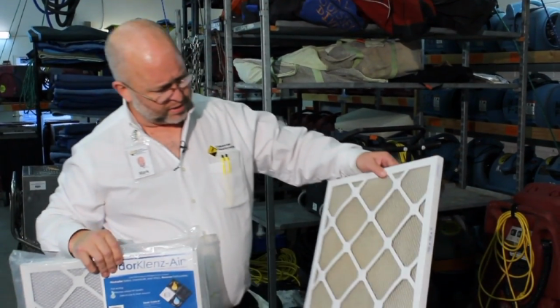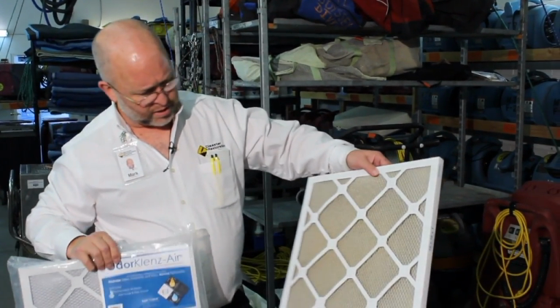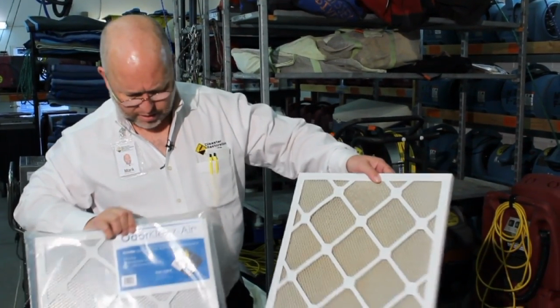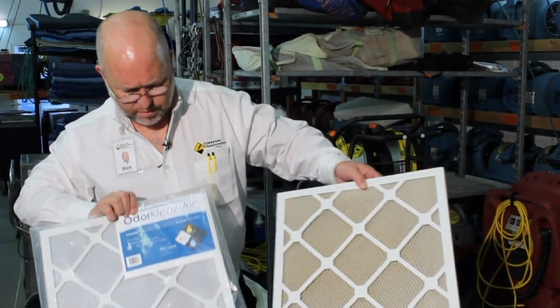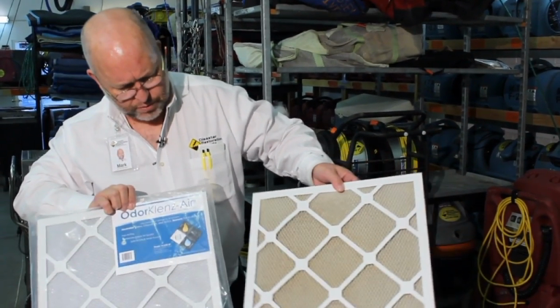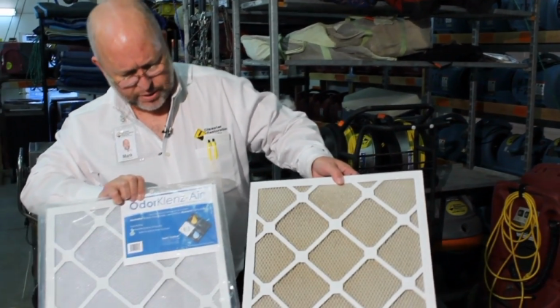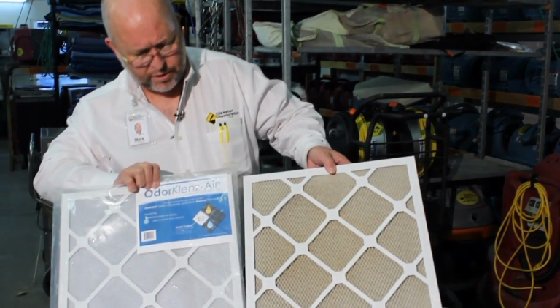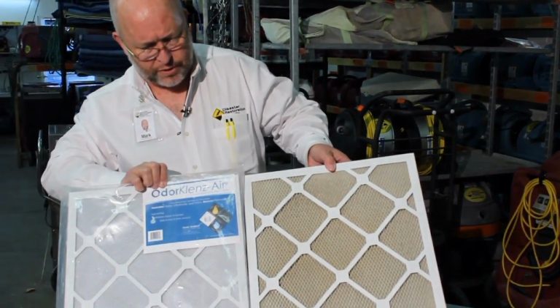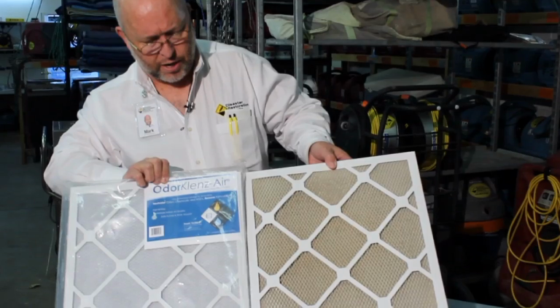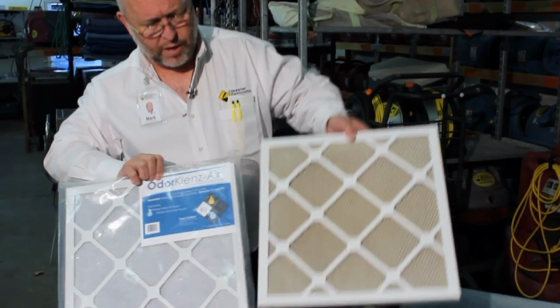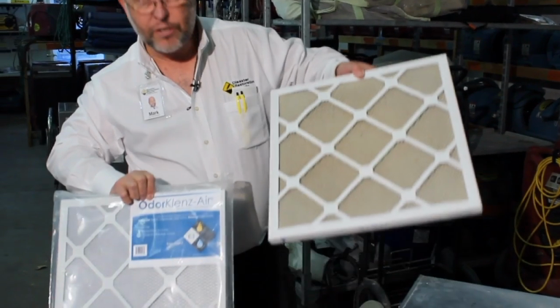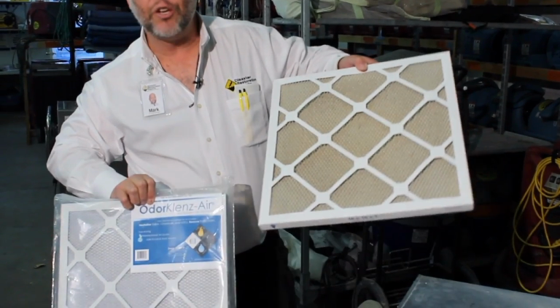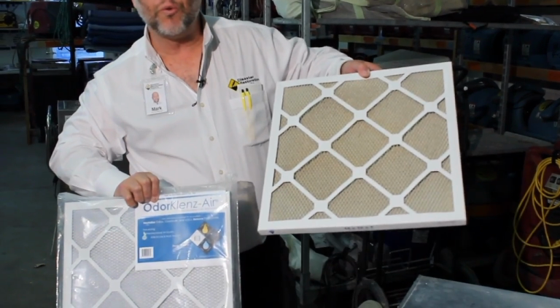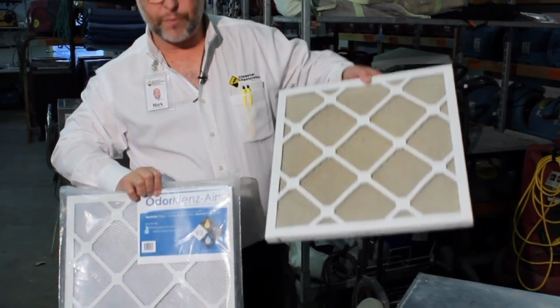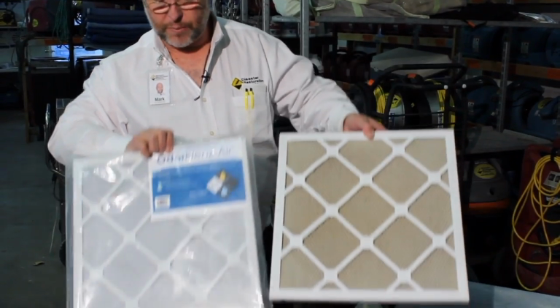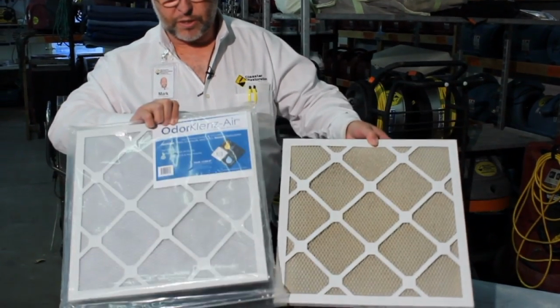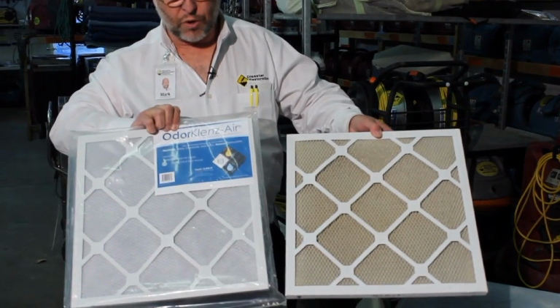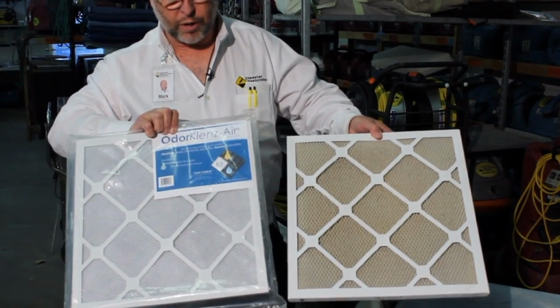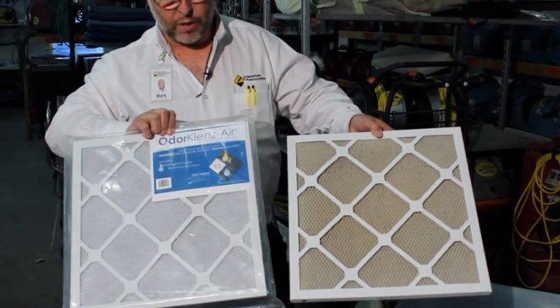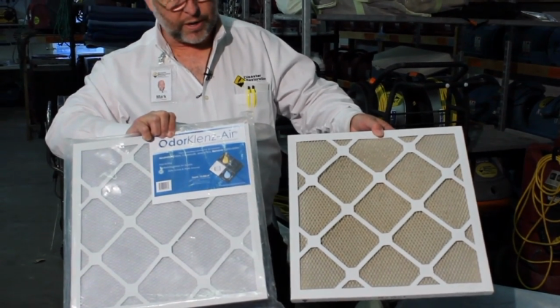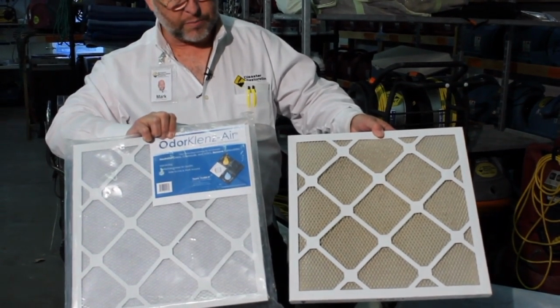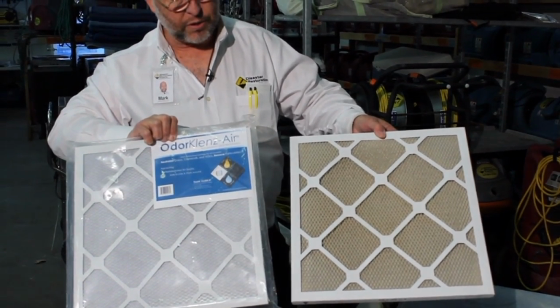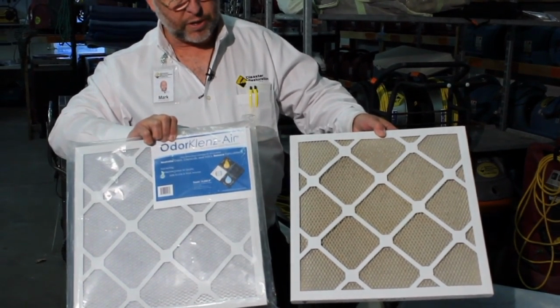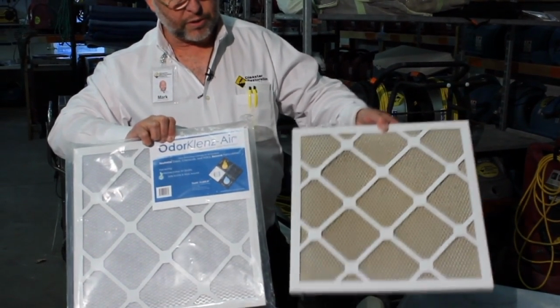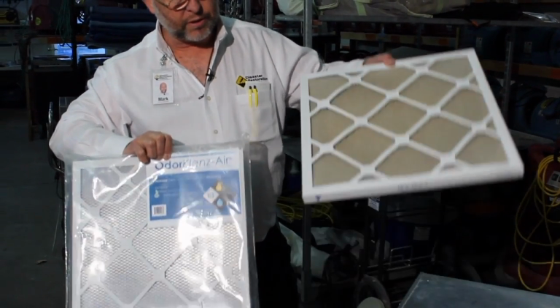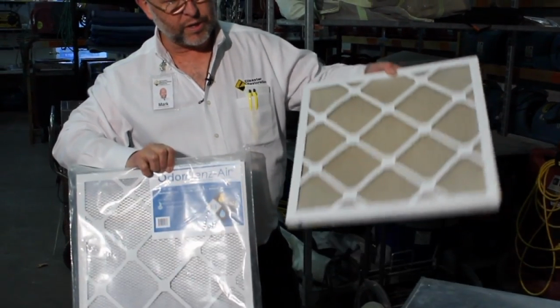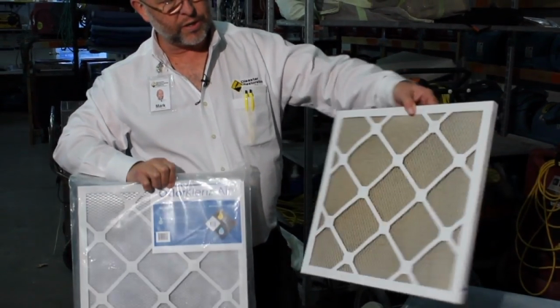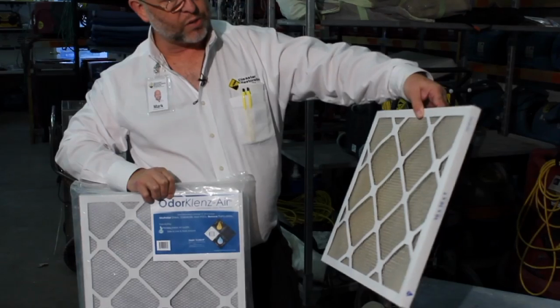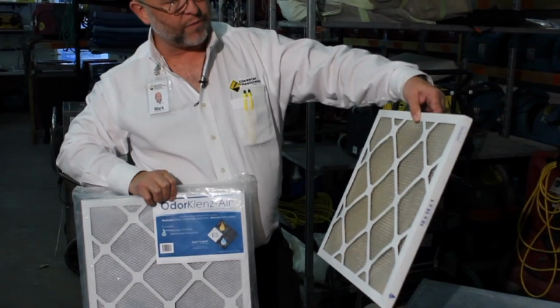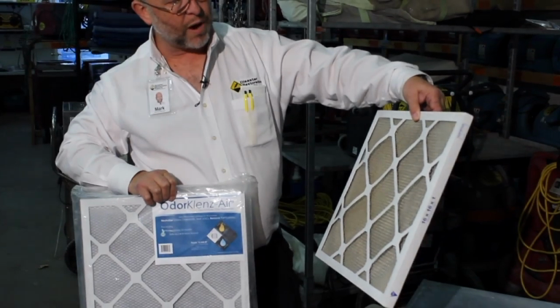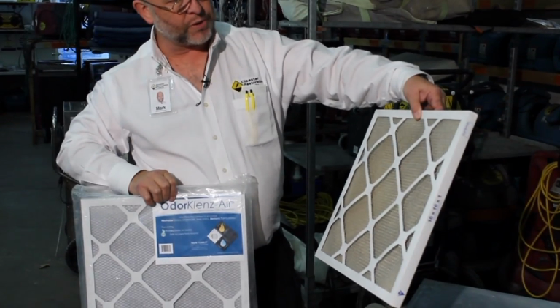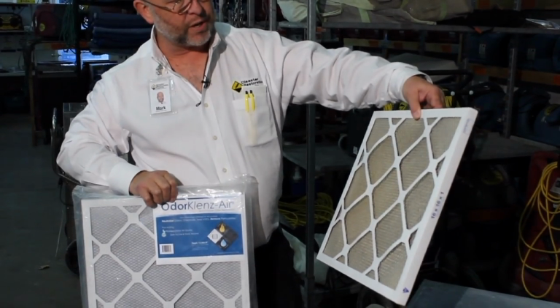I don't know if you can really tell the difference in color, but this is a used one from a job, and this is a new one that hasn't been used yet. You can tell that this one has quite a few more hours on it.